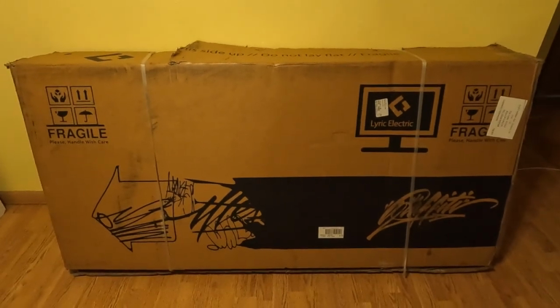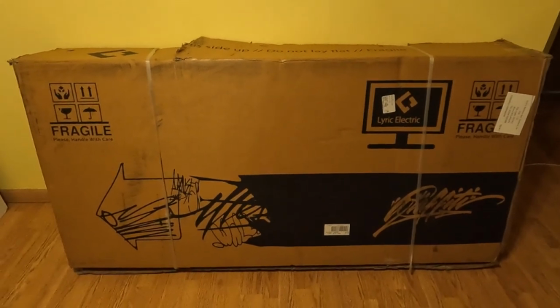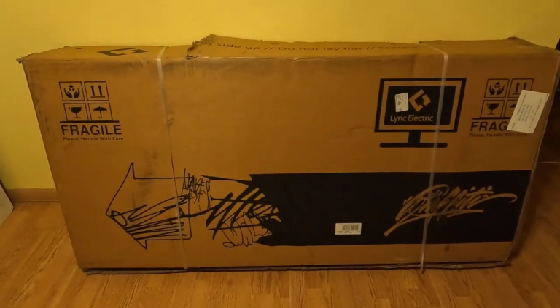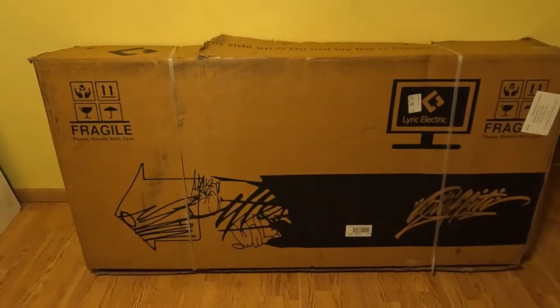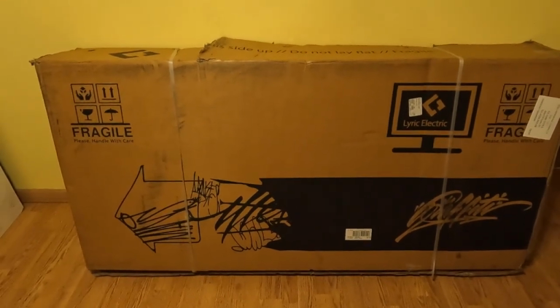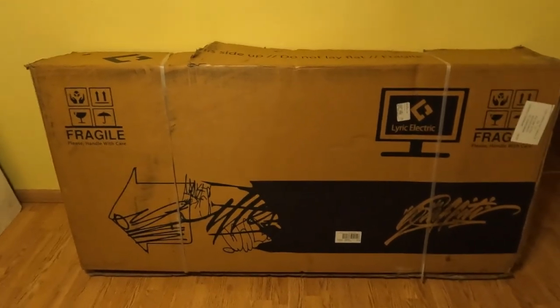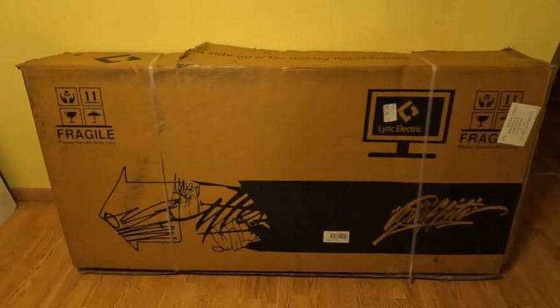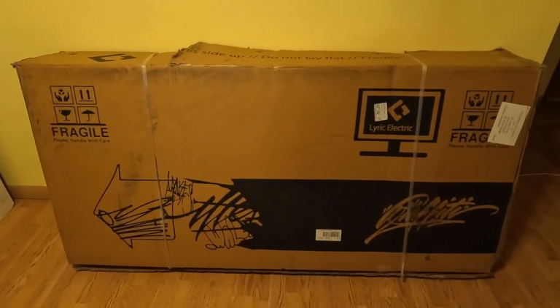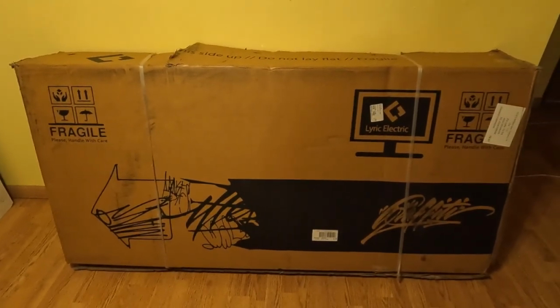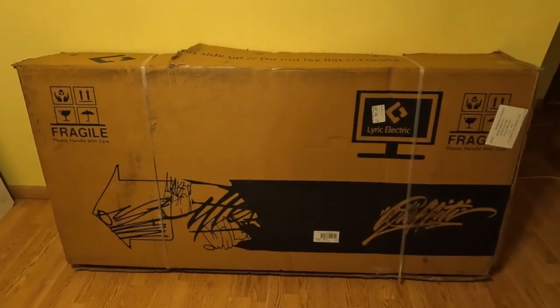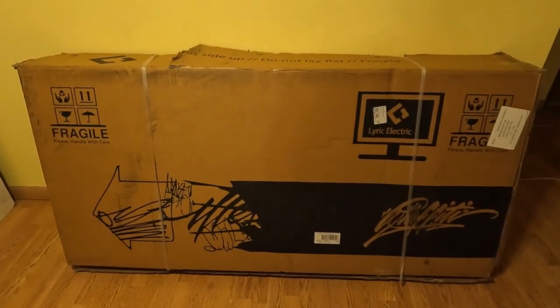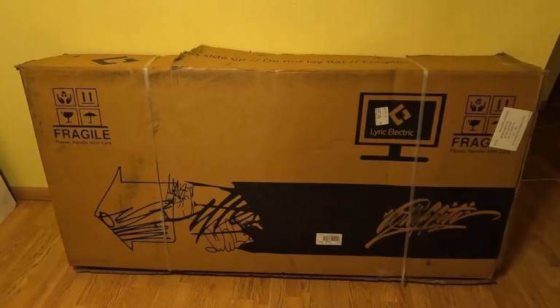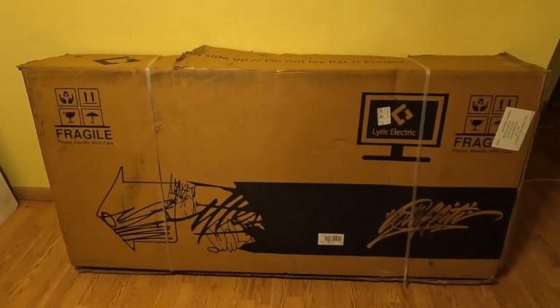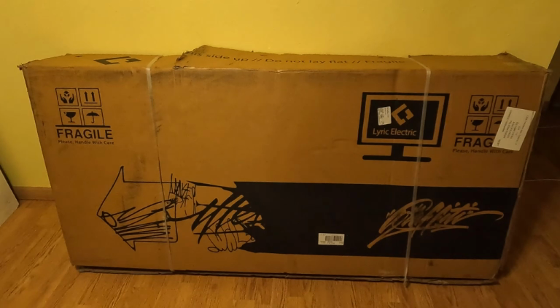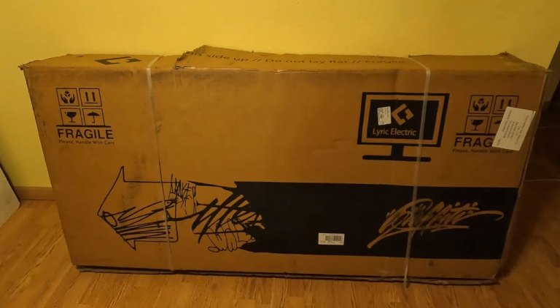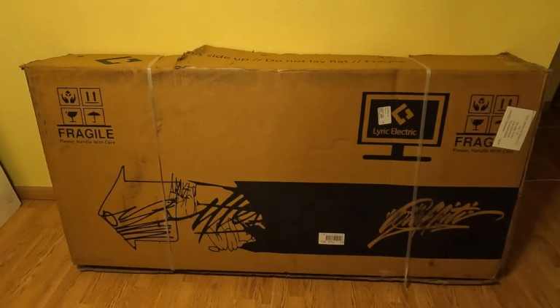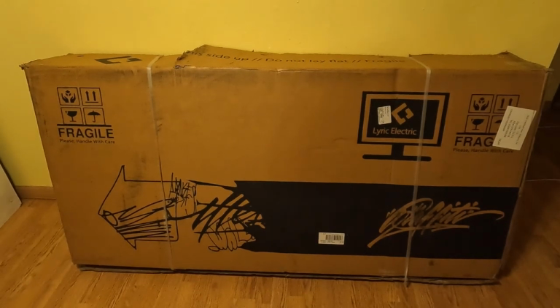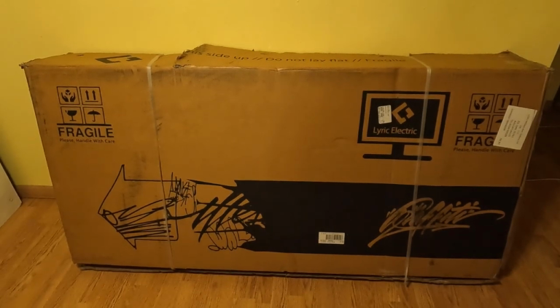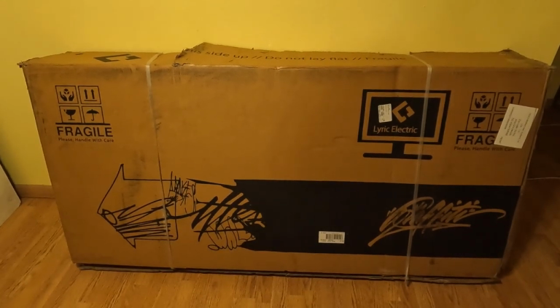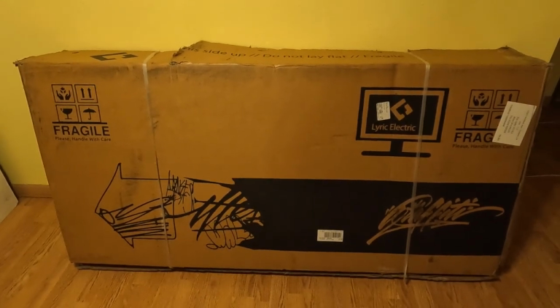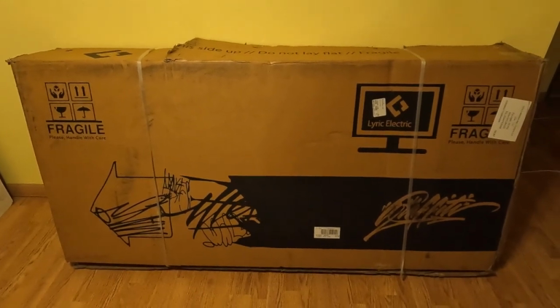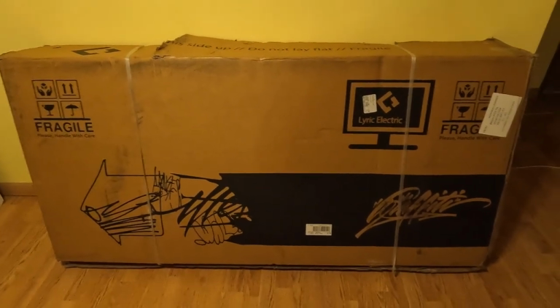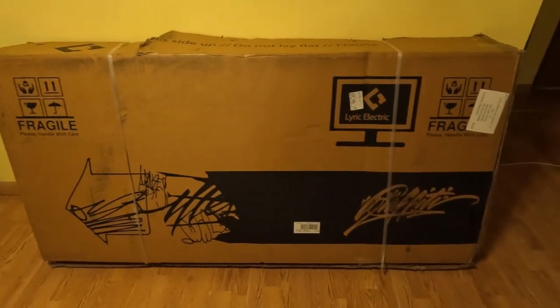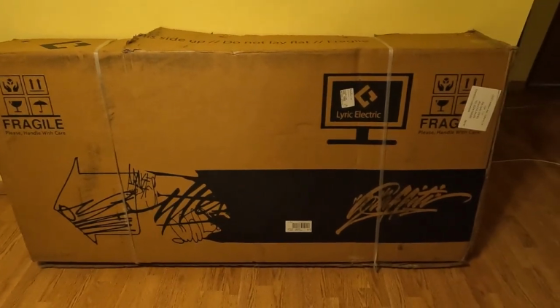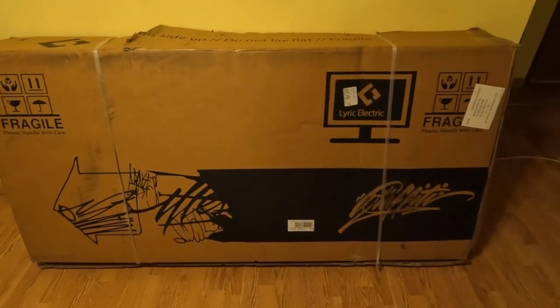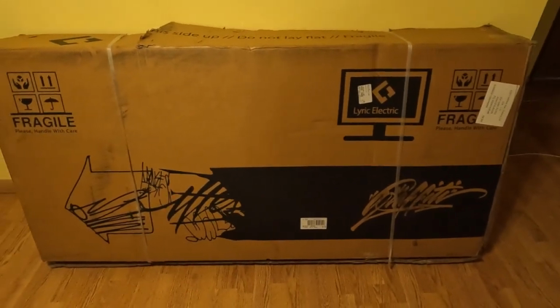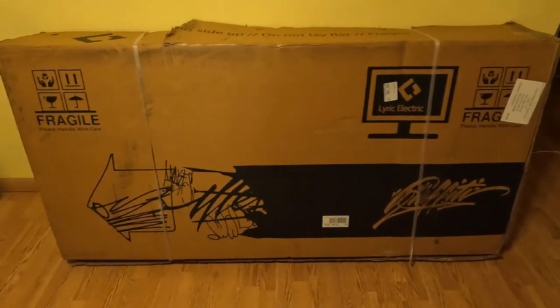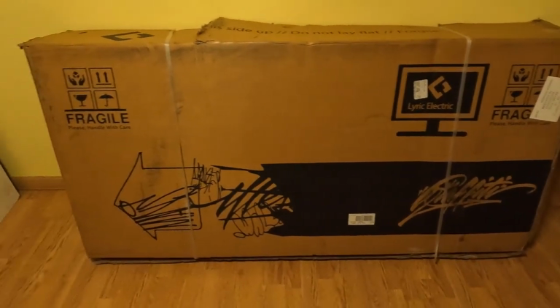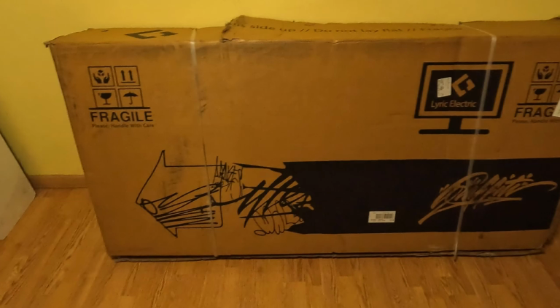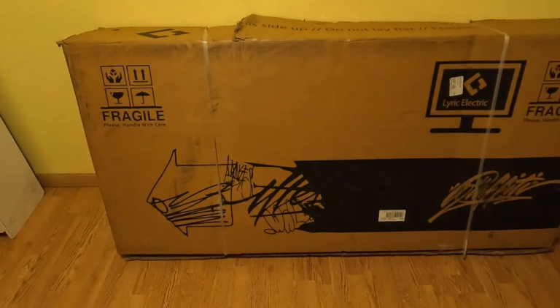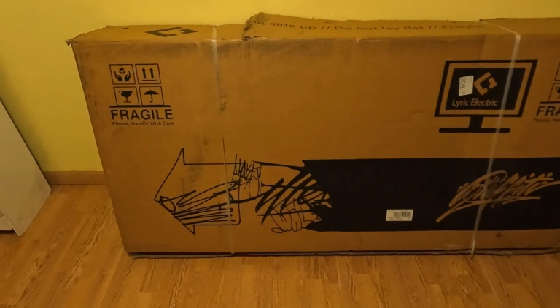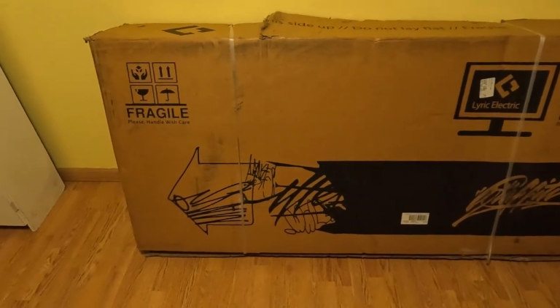Welcome back to the channel. On this video we're doing the unboxing of the Lyric Graffiti — much anticipated unboxing.